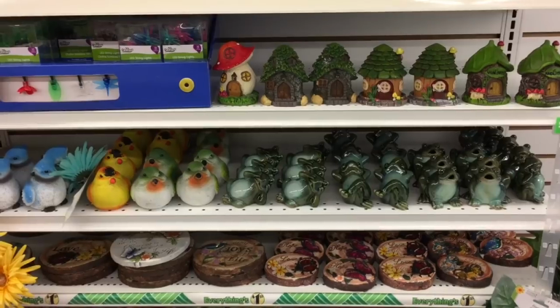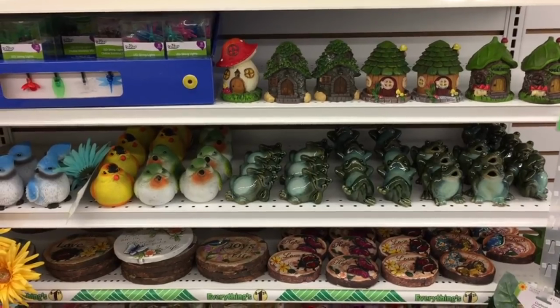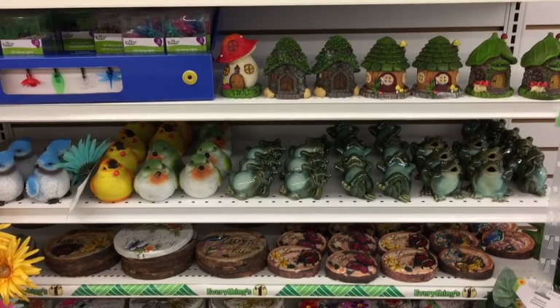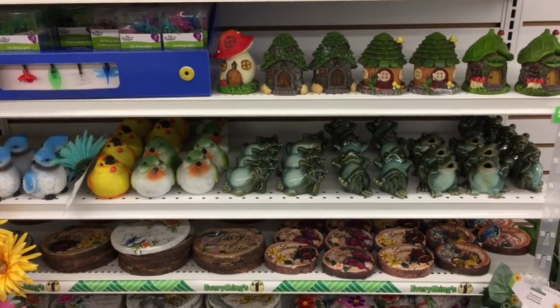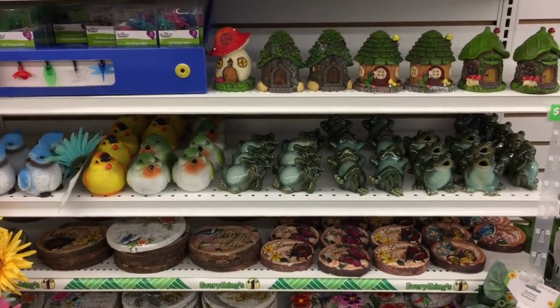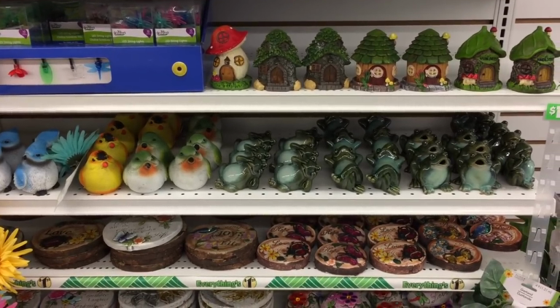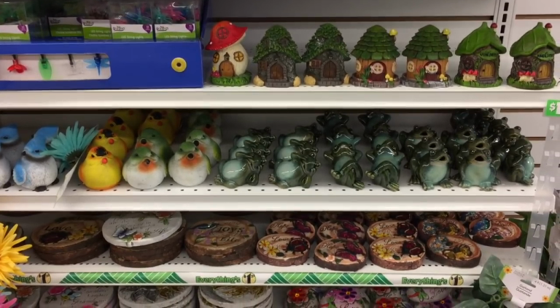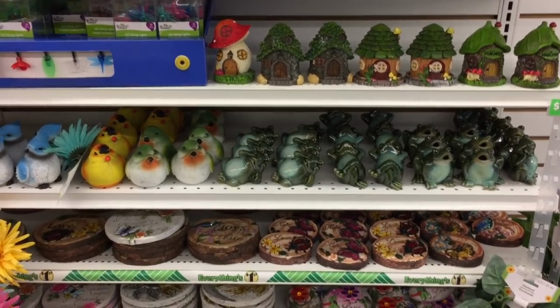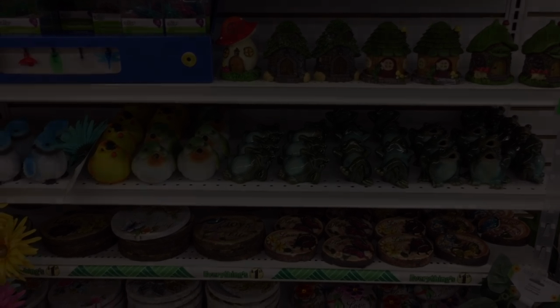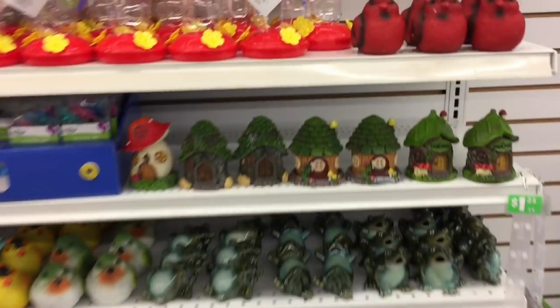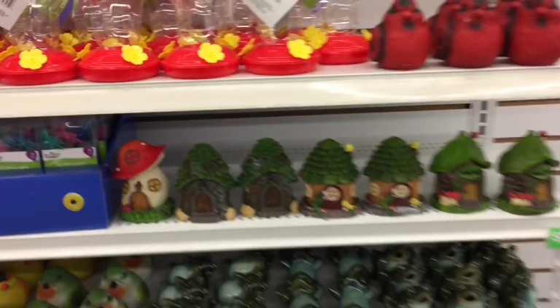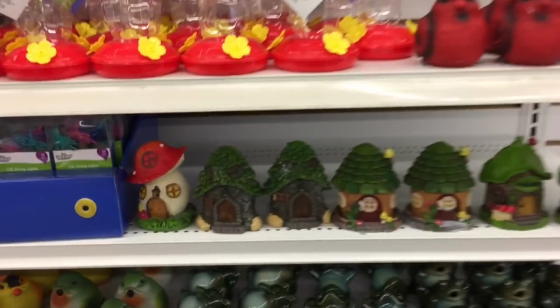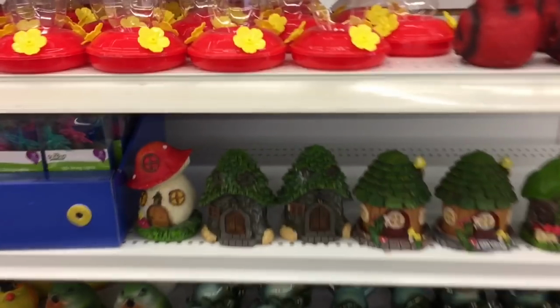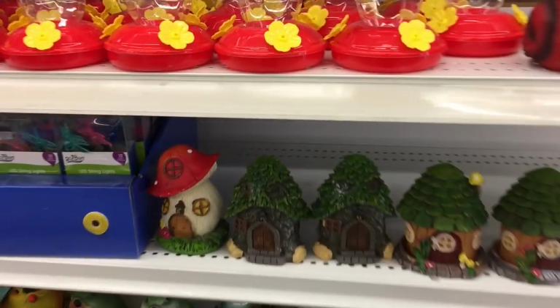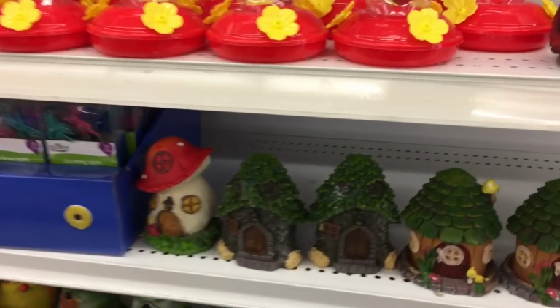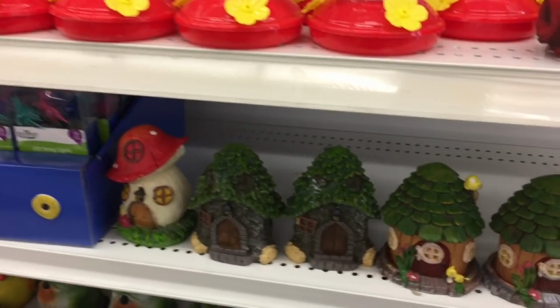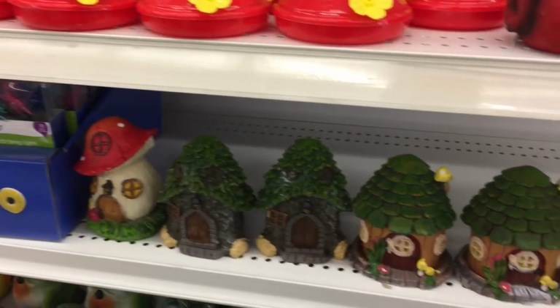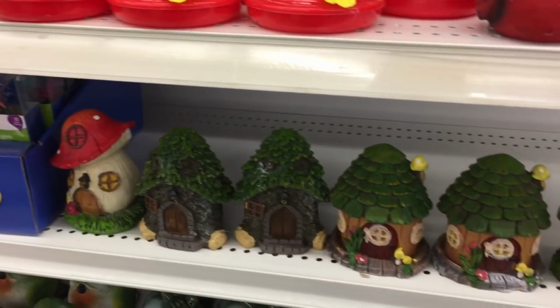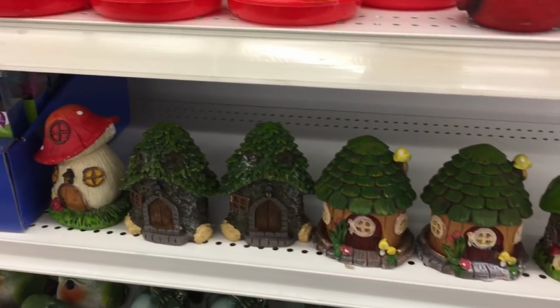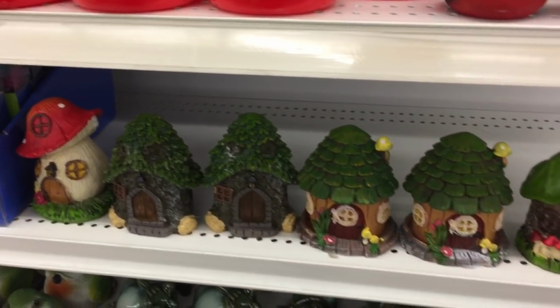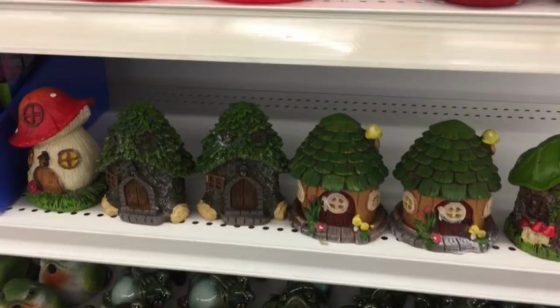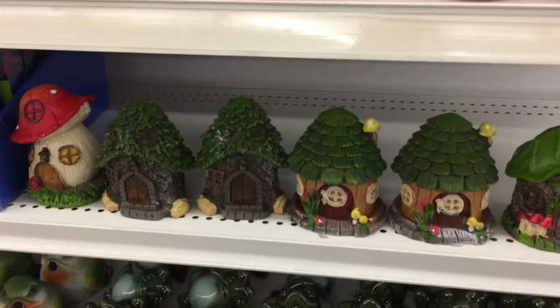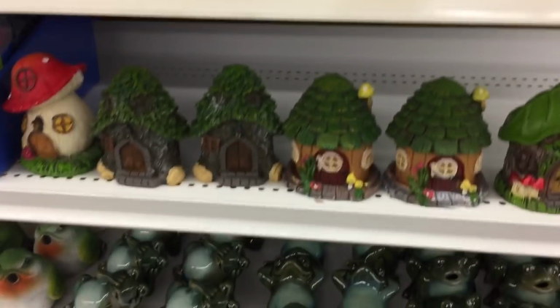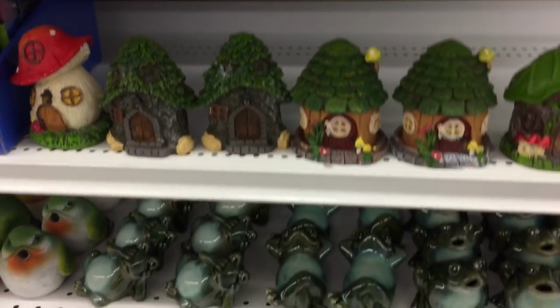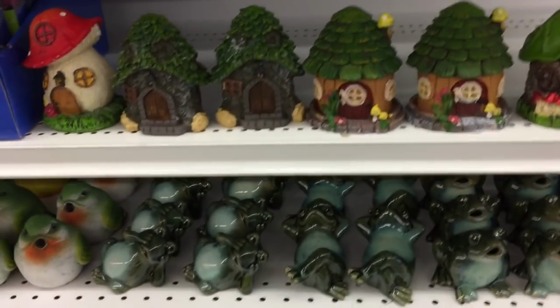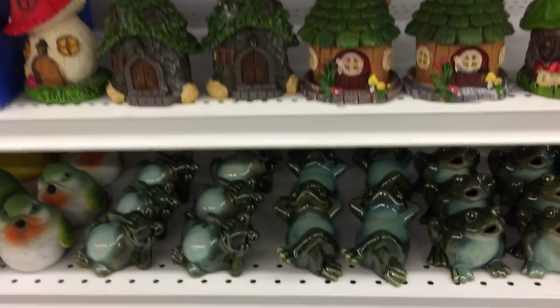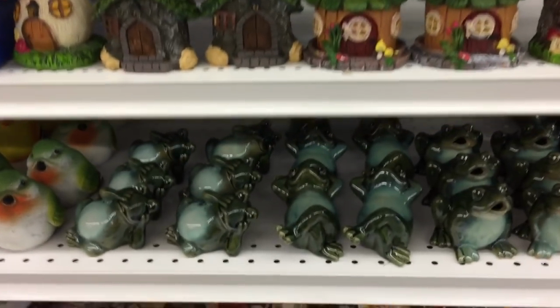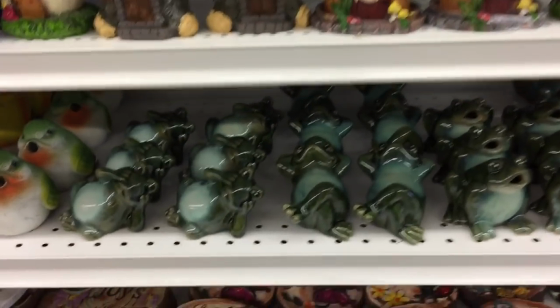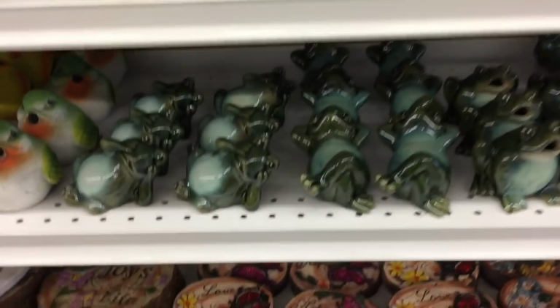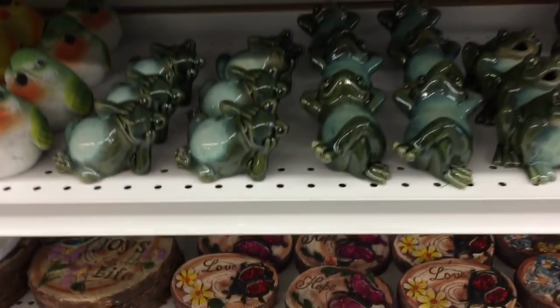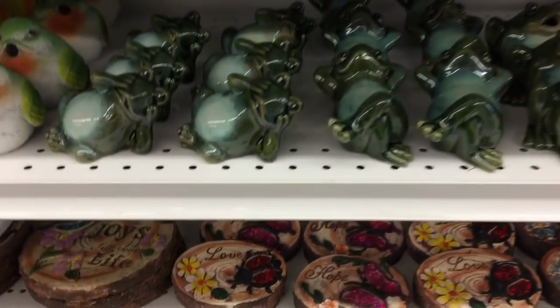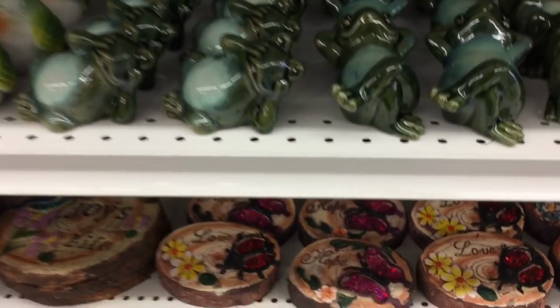Wow, this is the only Dollar Tree and they don't even have that many things. For outdoor garden, like the fairy garden stuff, the little houses — the selection doesn't seem to be like what I've seen from the US or some of the other Canadian stores.